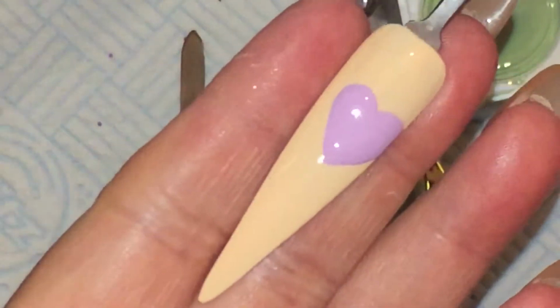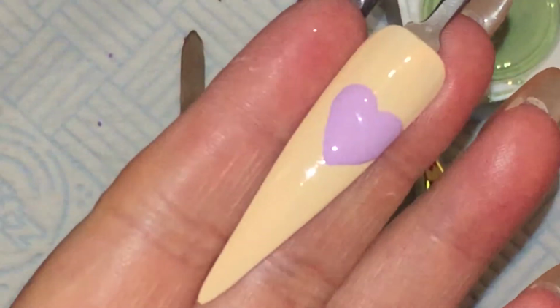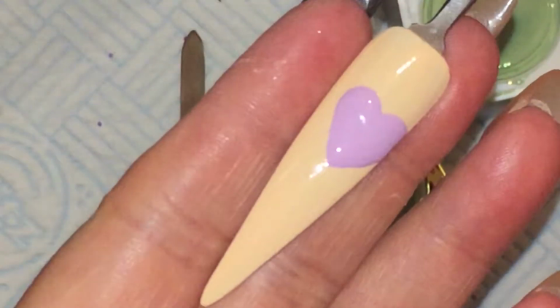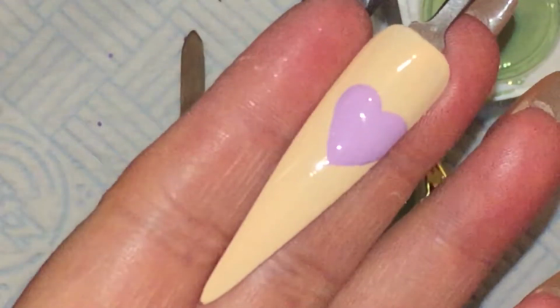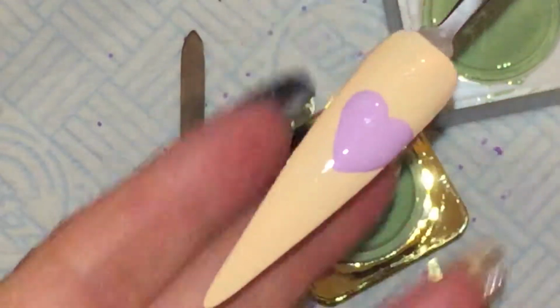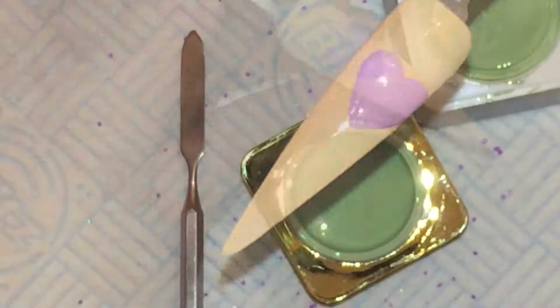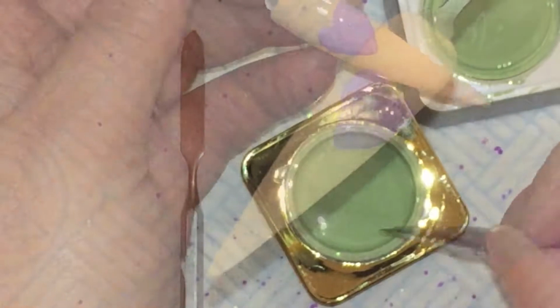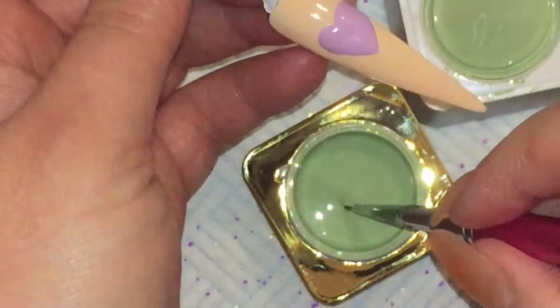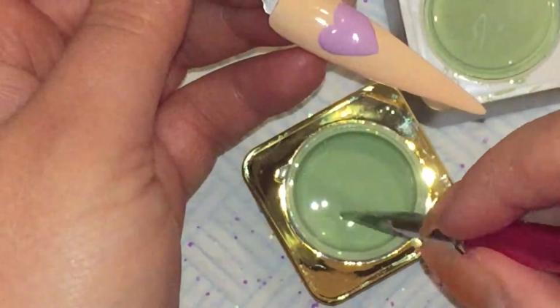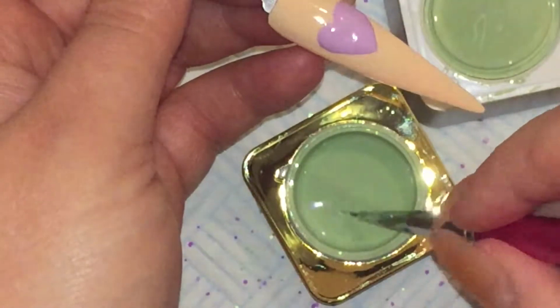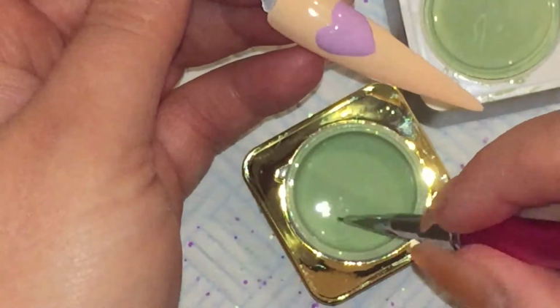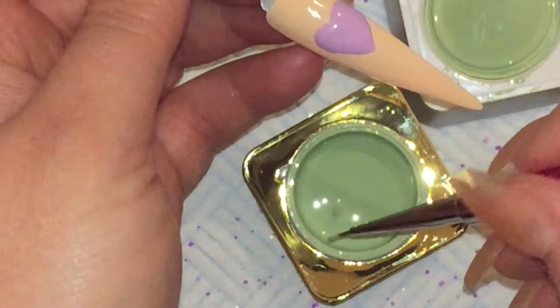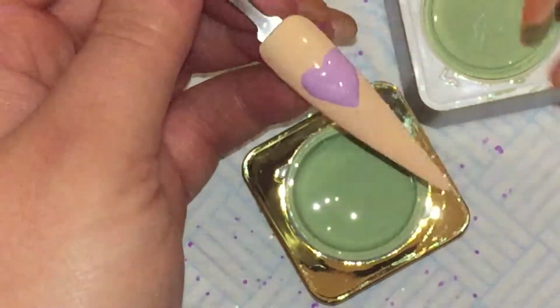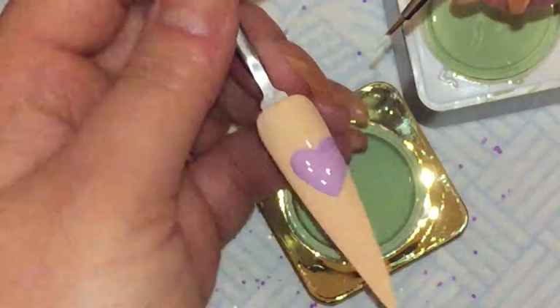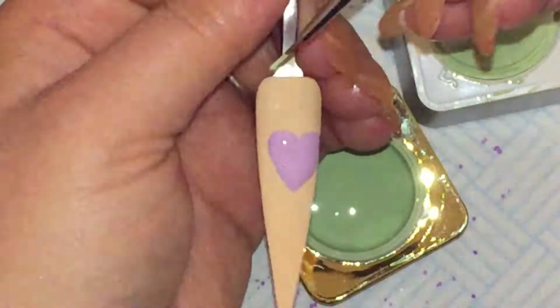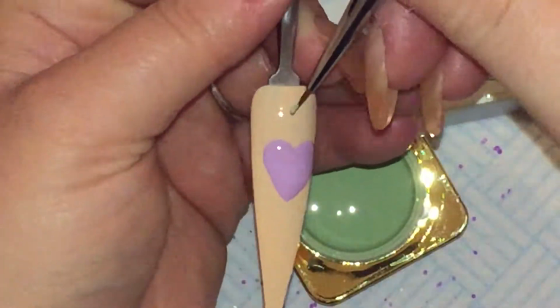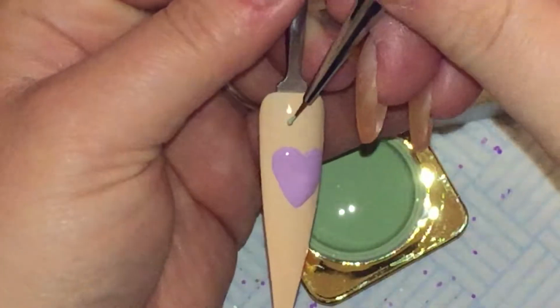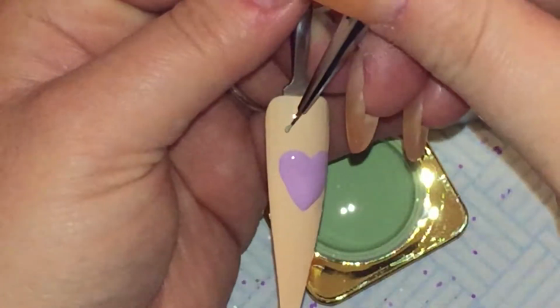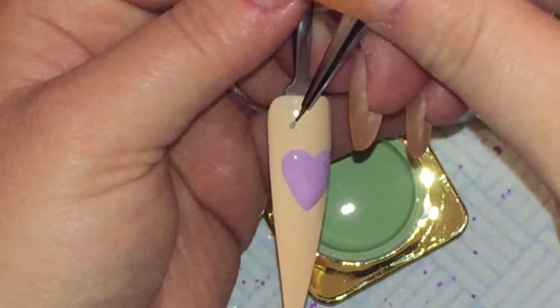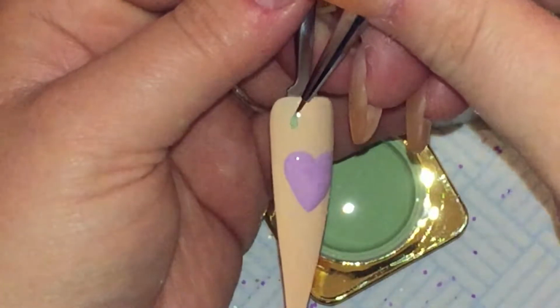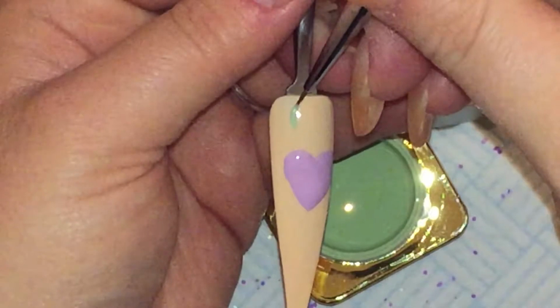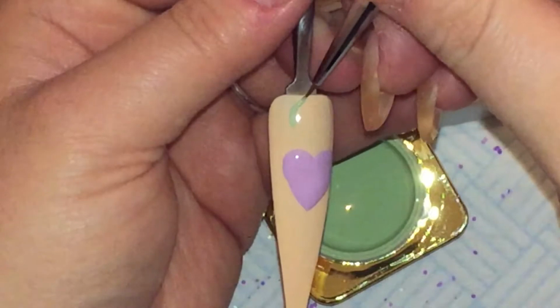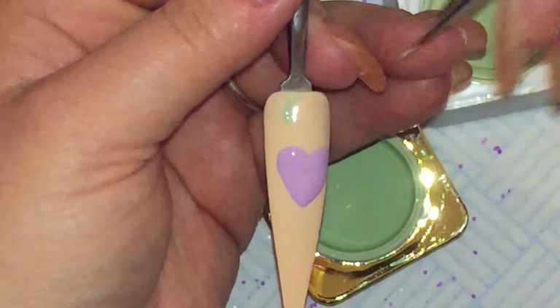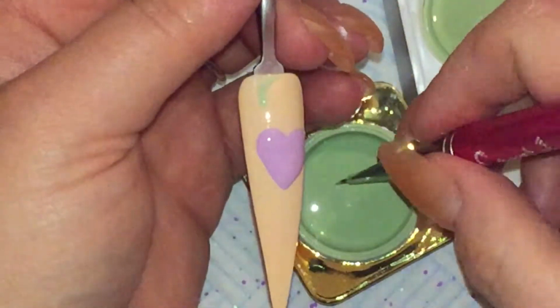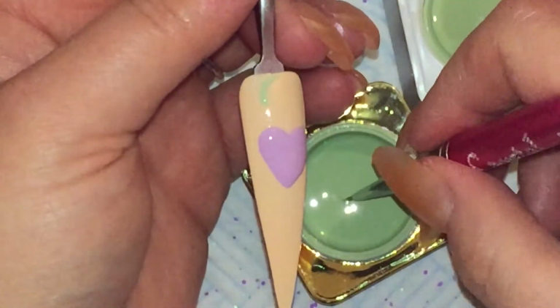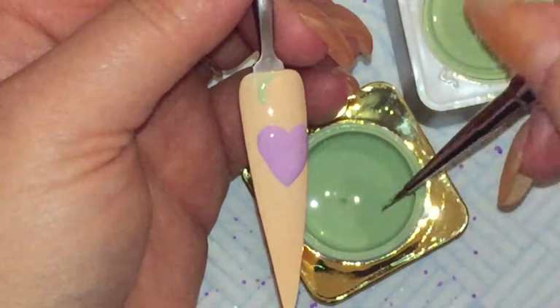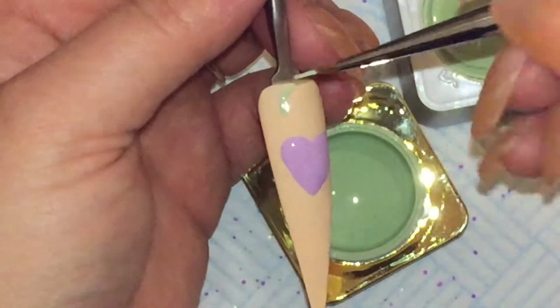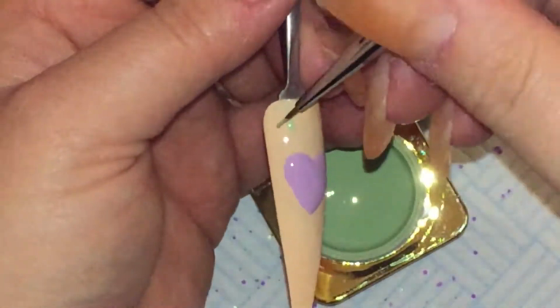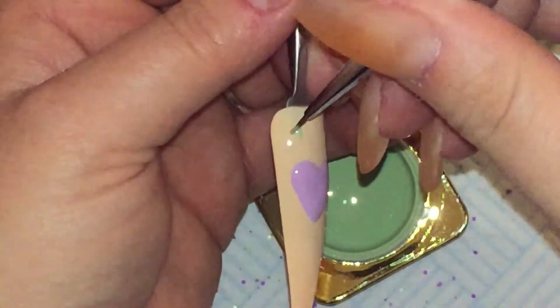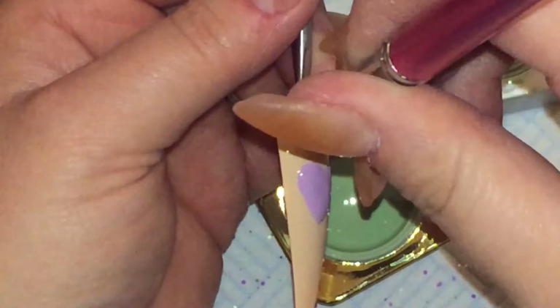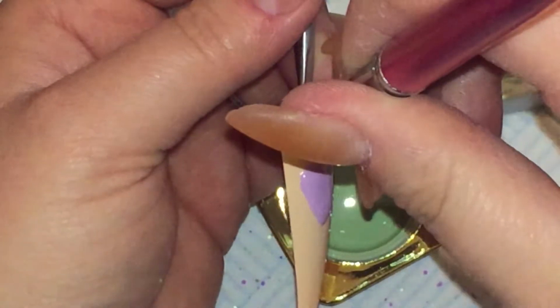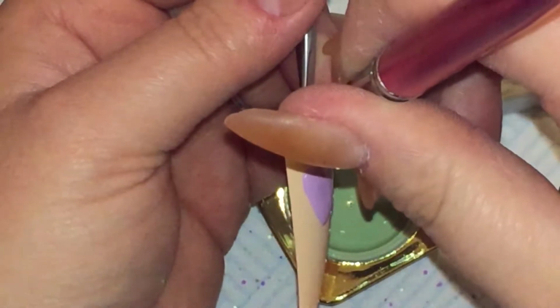So that's my light. And now we're going in with the green. I can't remember what colour the green is, what code it is. But I'm just going to do the same thing but I'm going to put the heart on a bit of an angle.